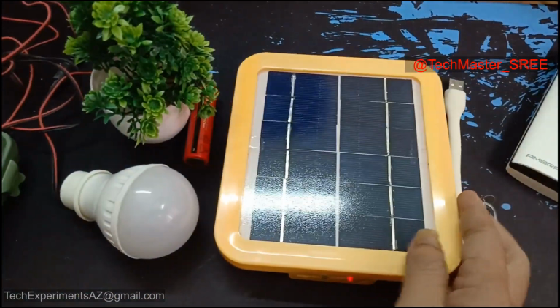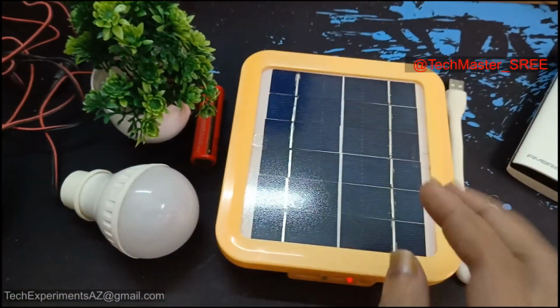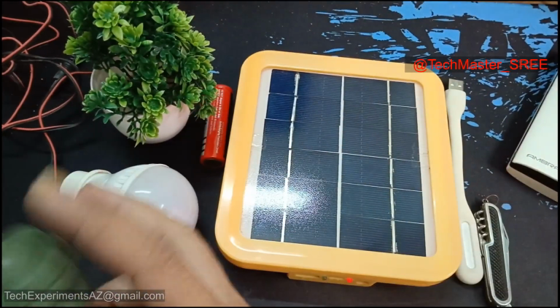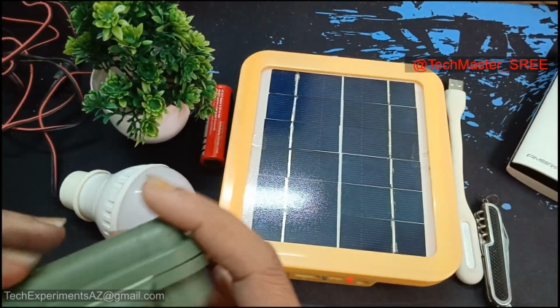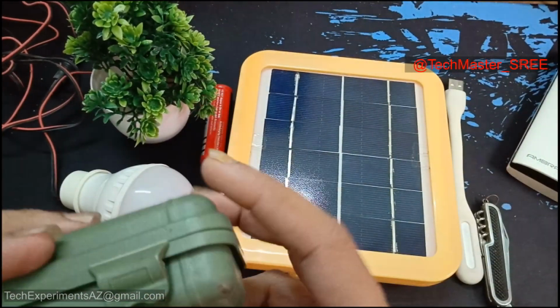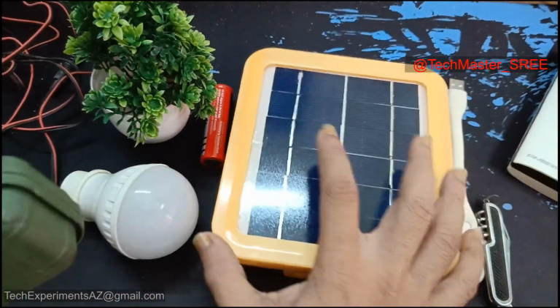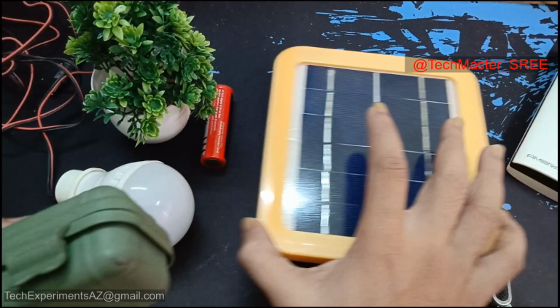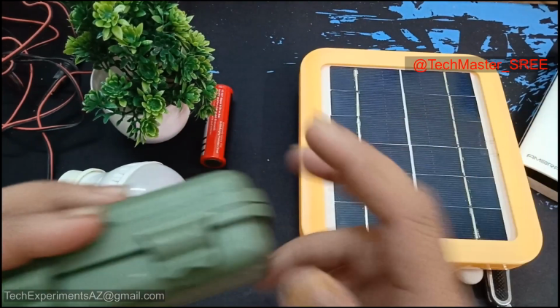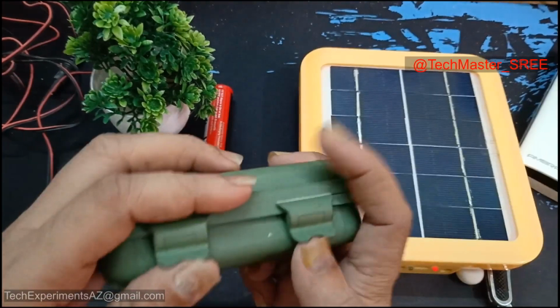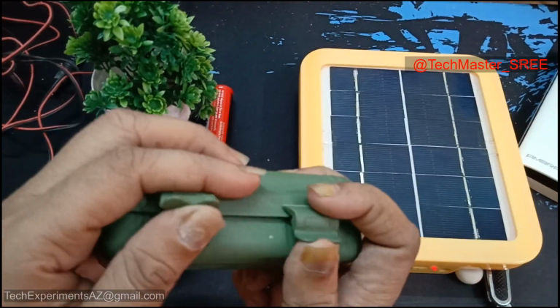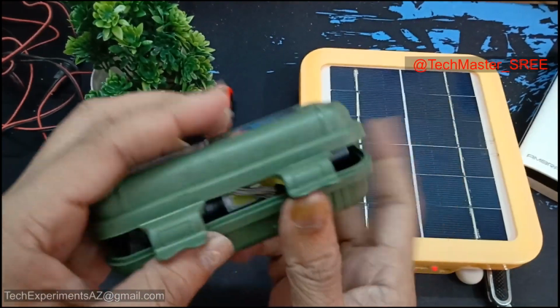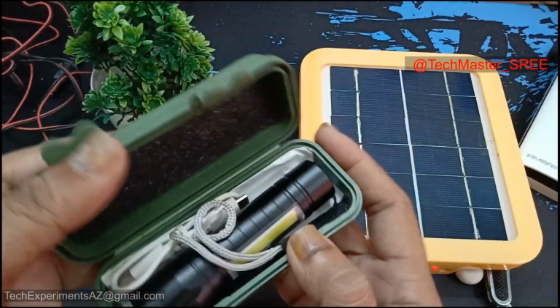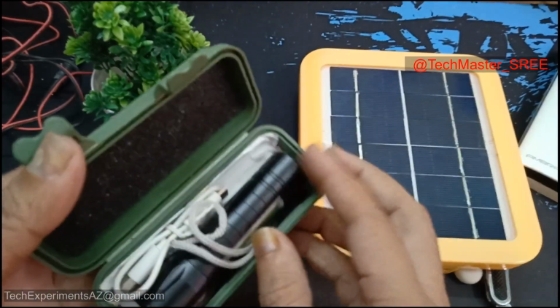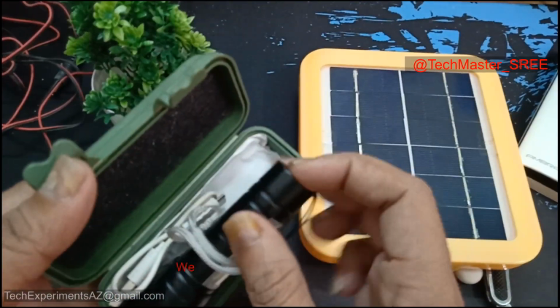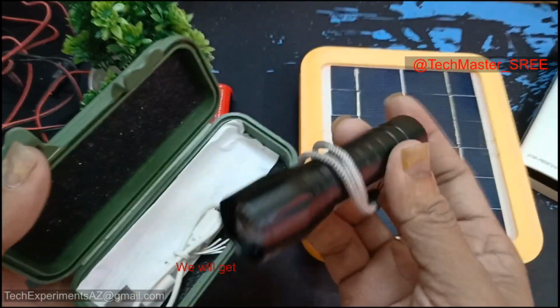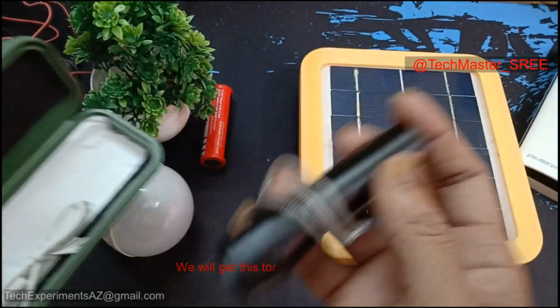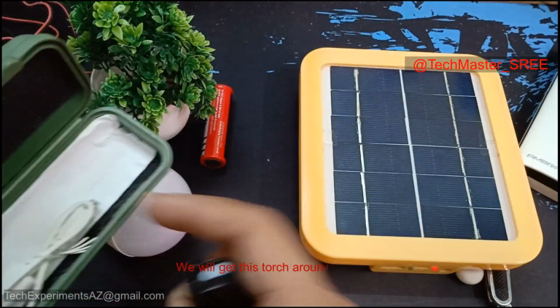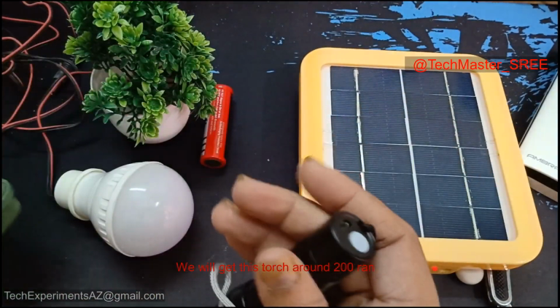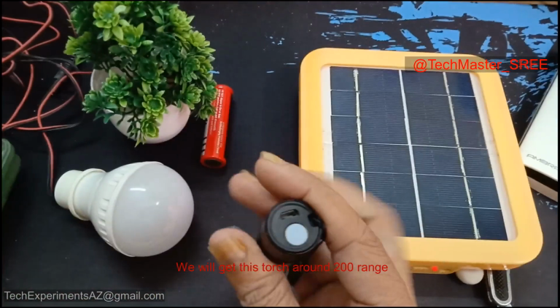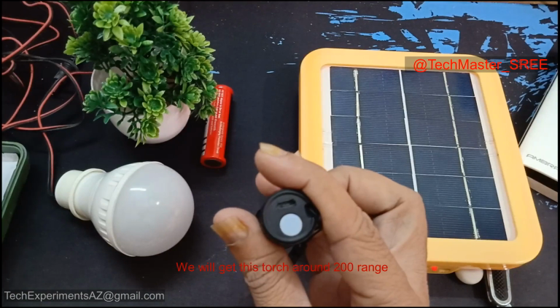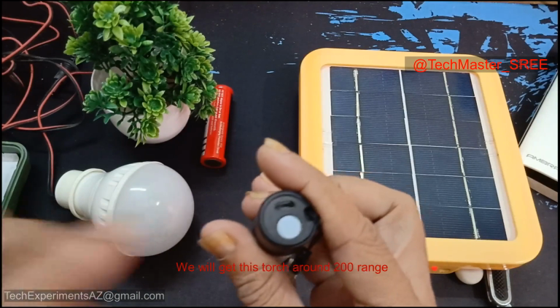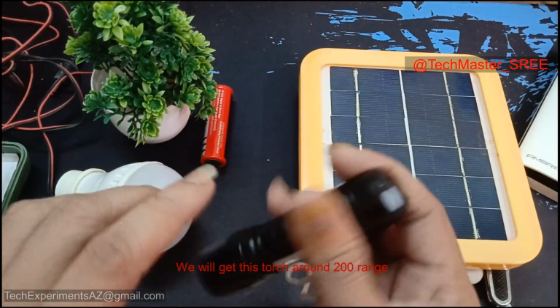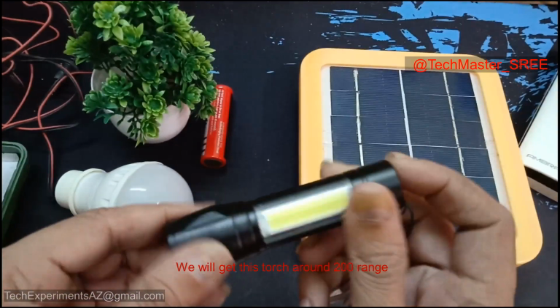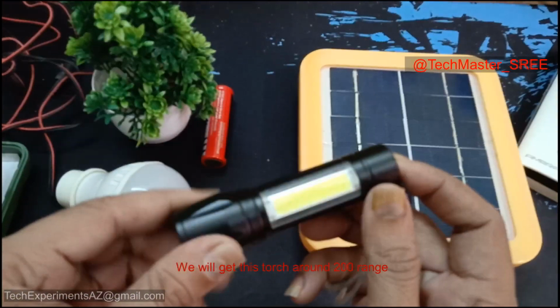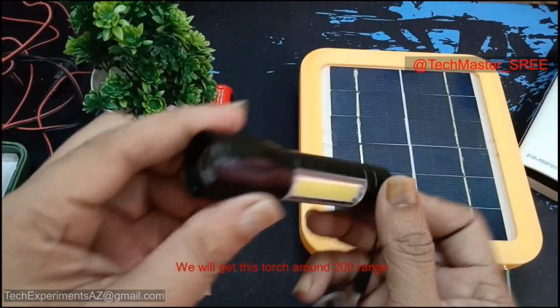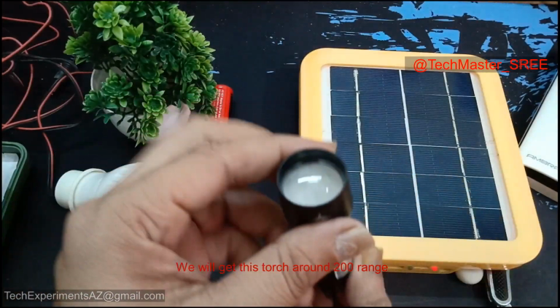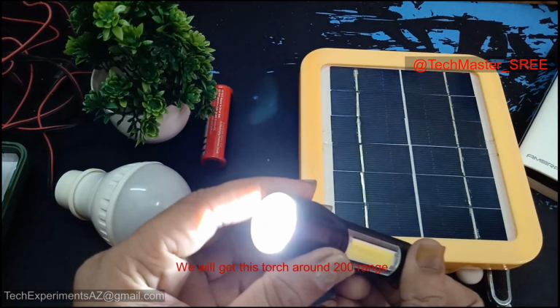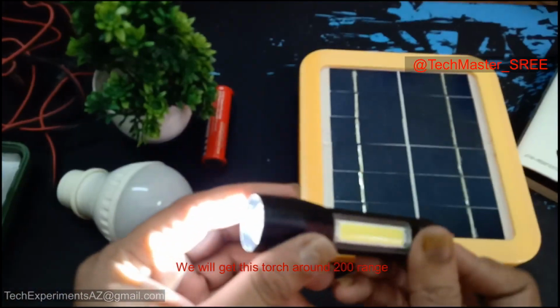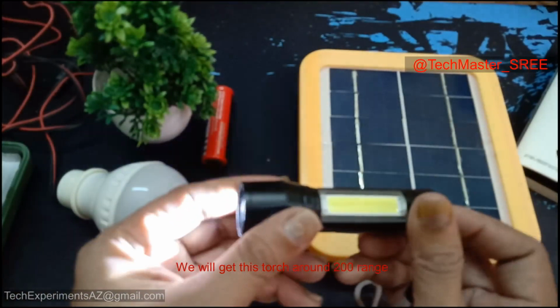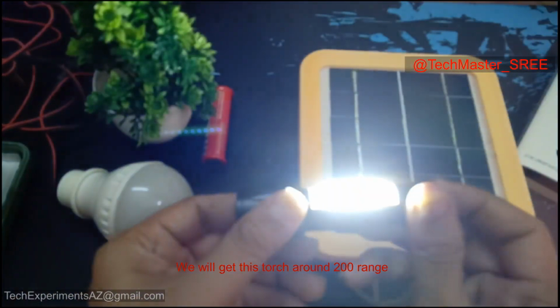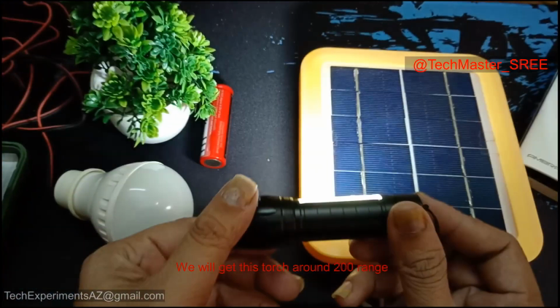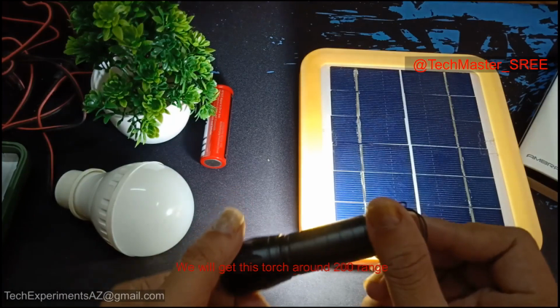If you want to add a torch, you can add one here. This torch will be charged with this micro USB port.